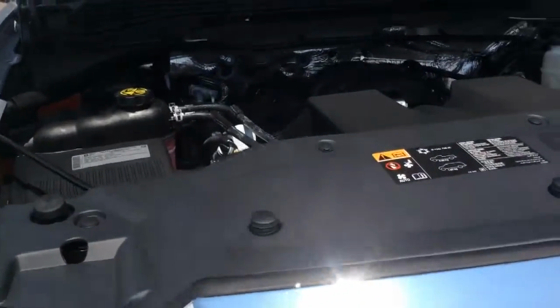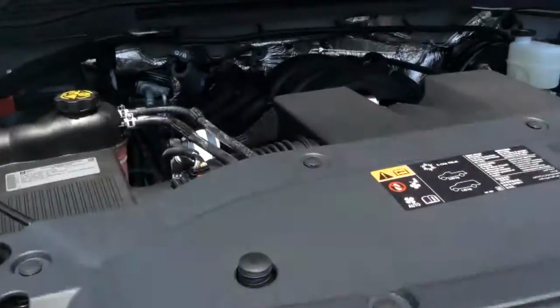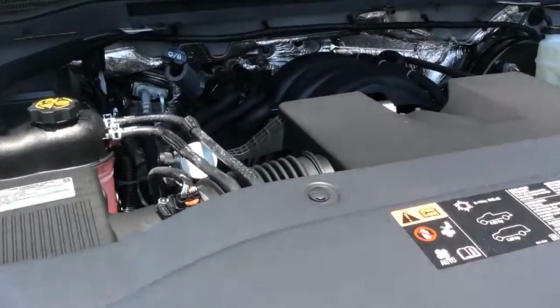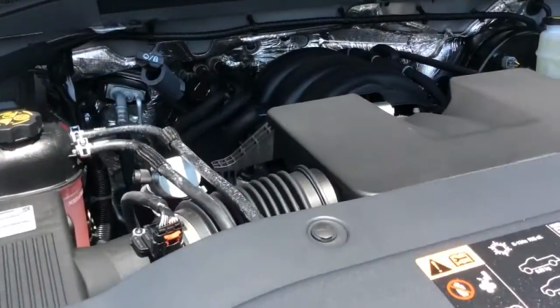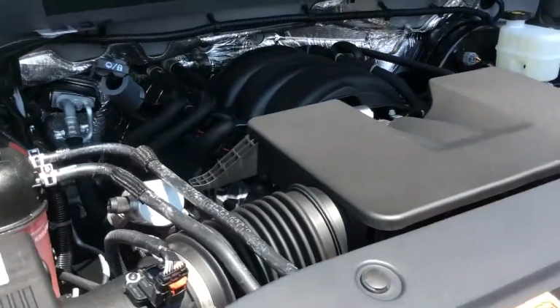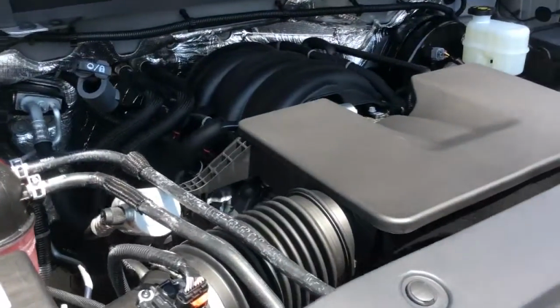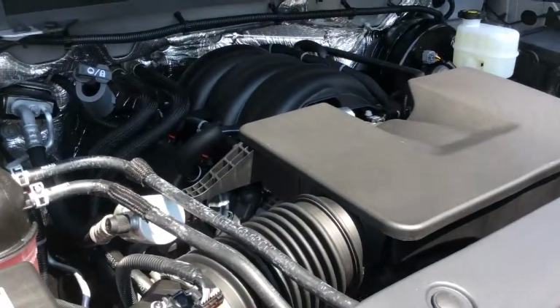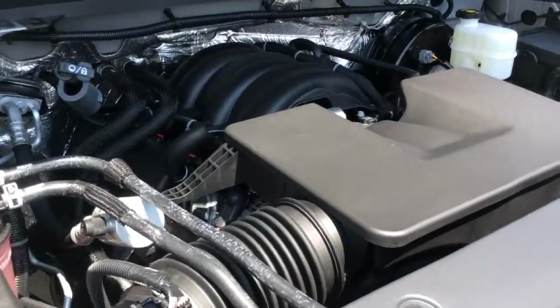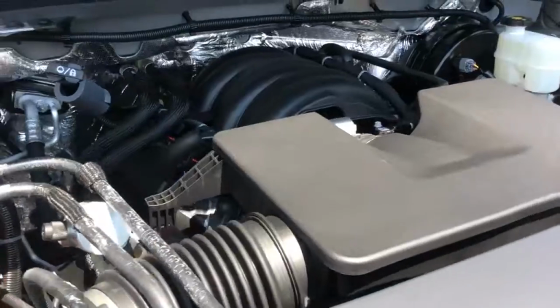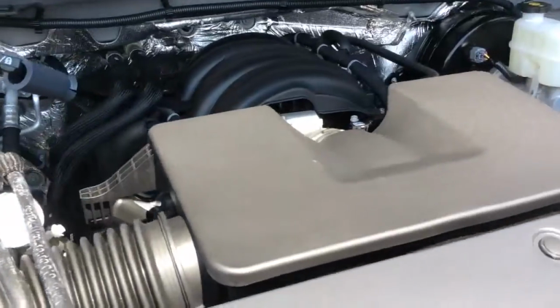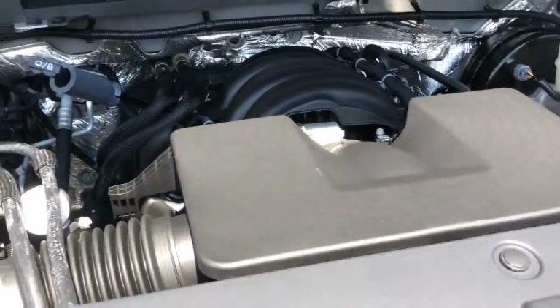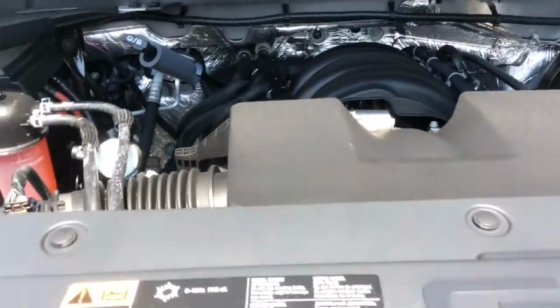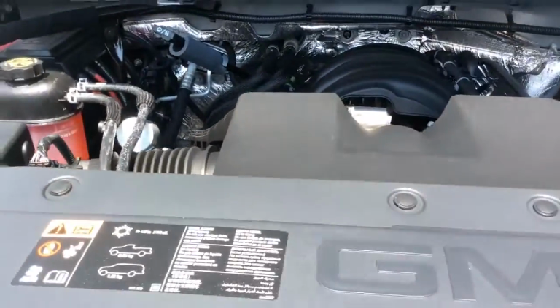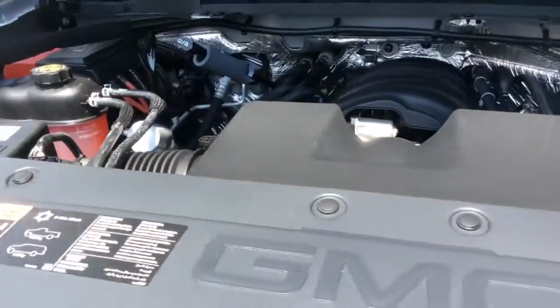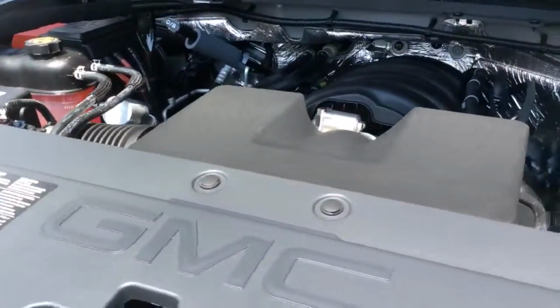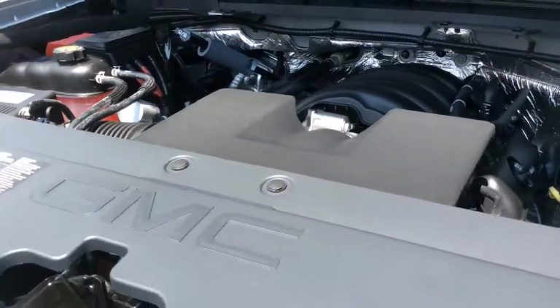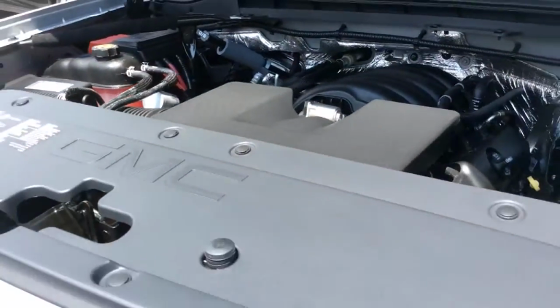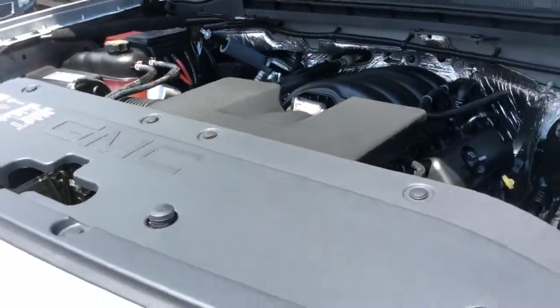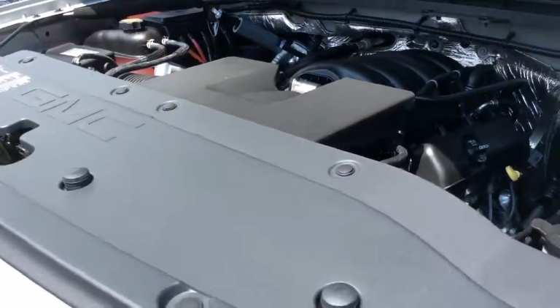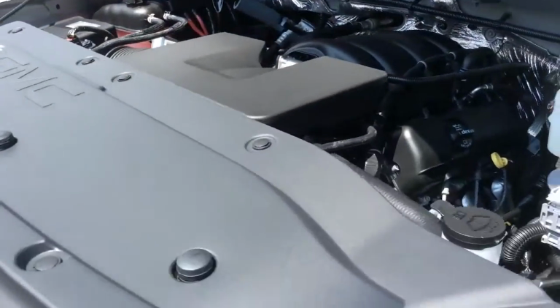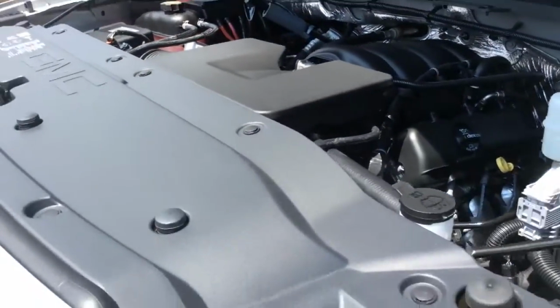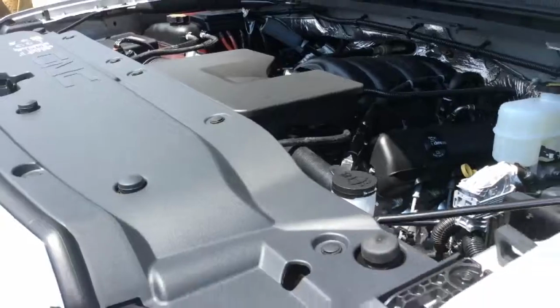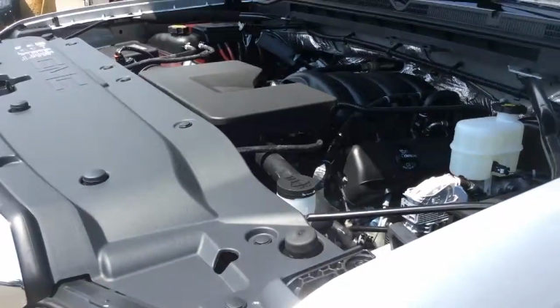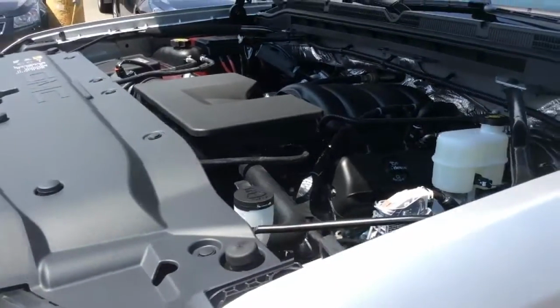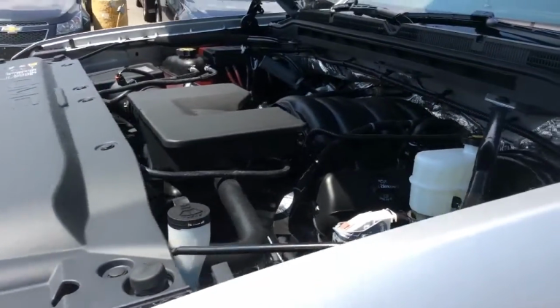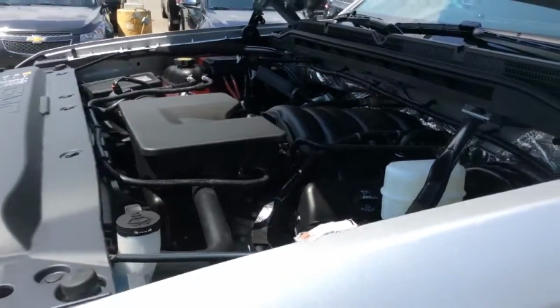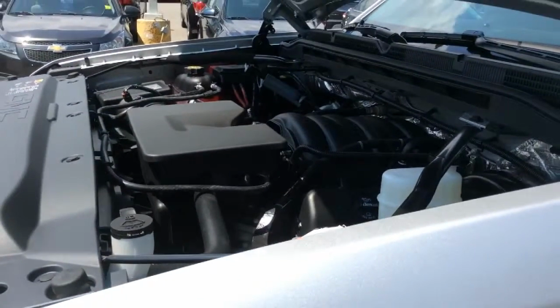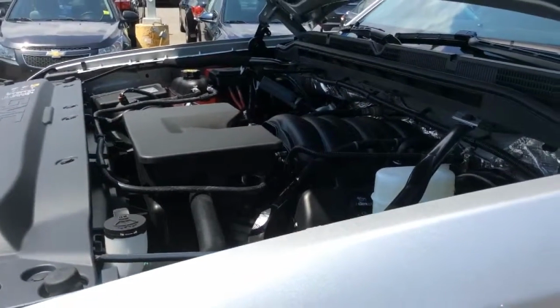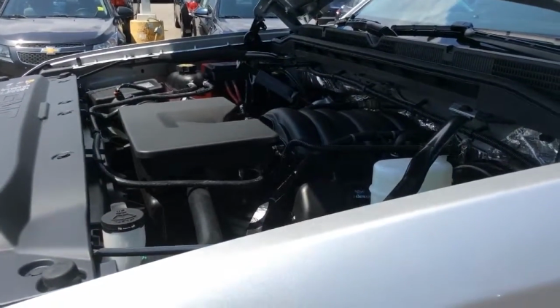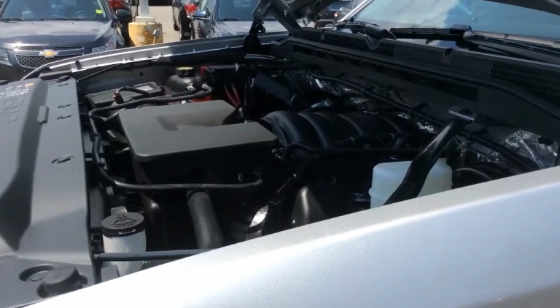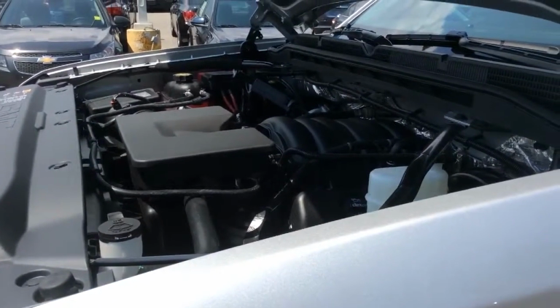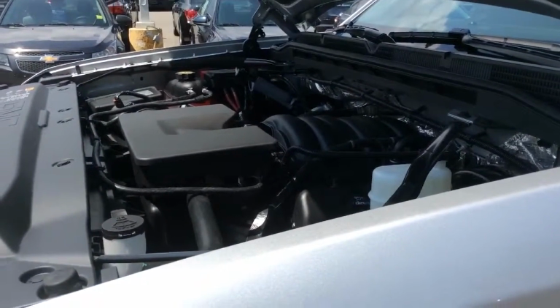Underneath the hood here this is a 4.3 liter V6 engine that has 285 horsepower. For fuel efficiency it has a highway fuel consumption rating of 9 liters per 100 kilometers or 31 miles per gallon.